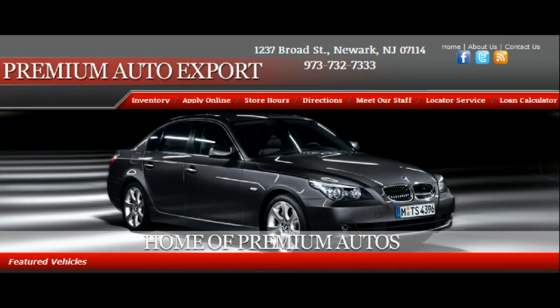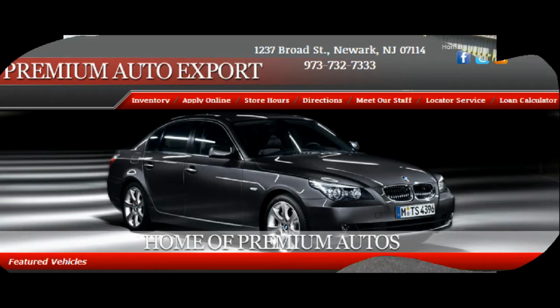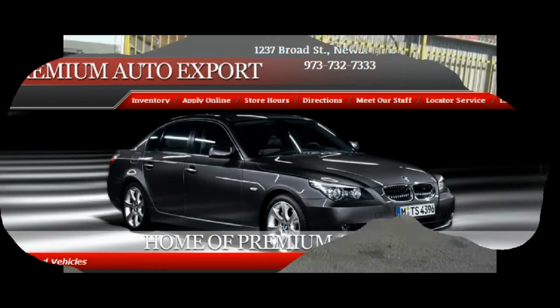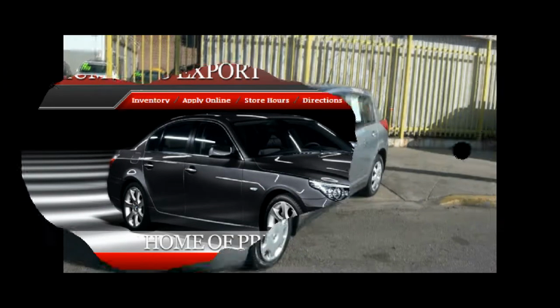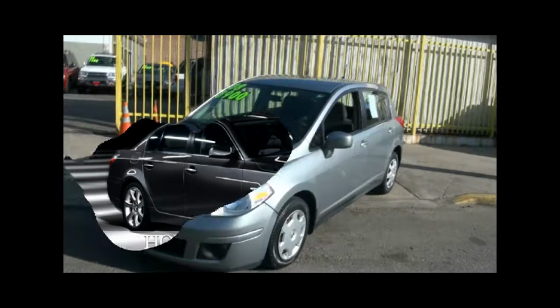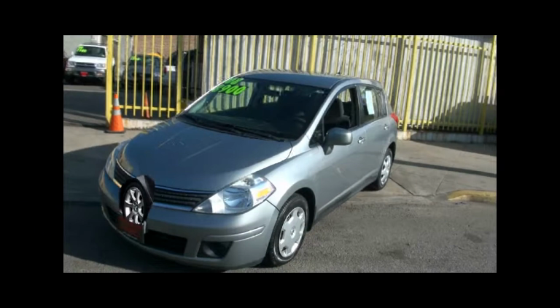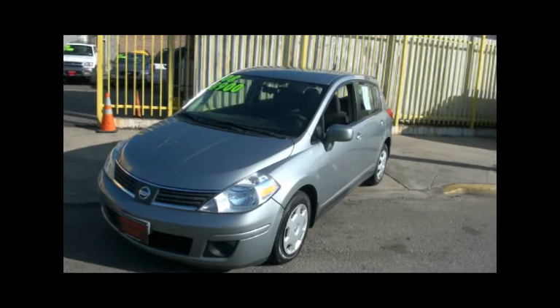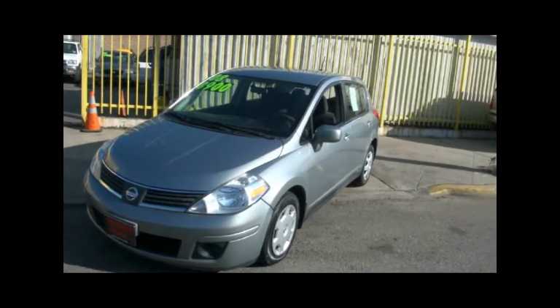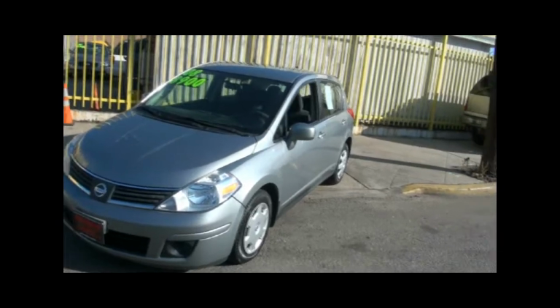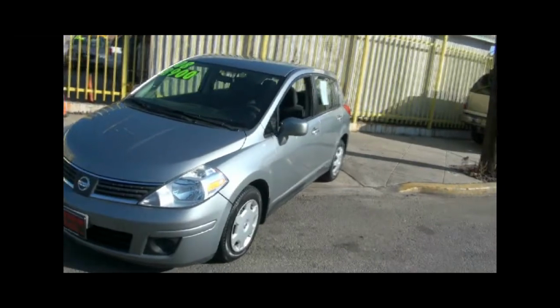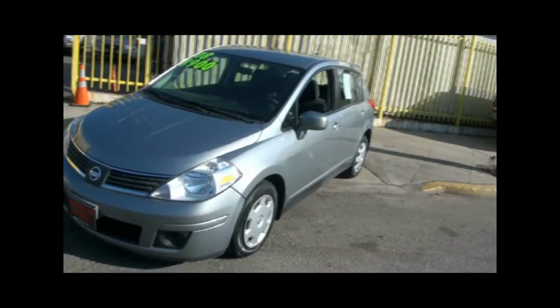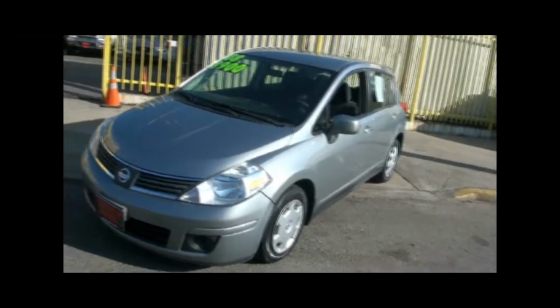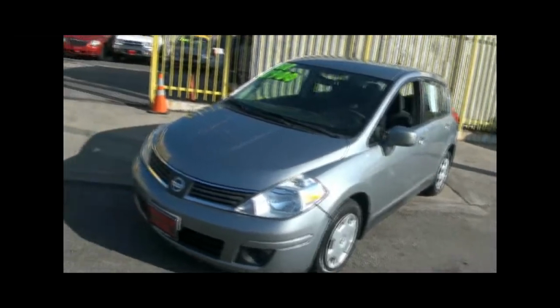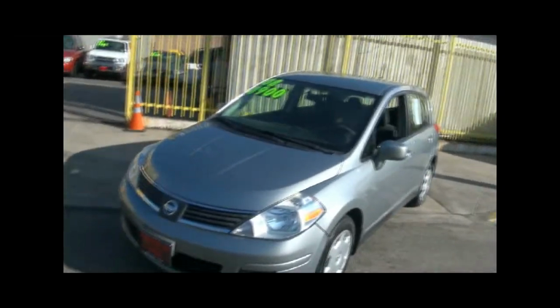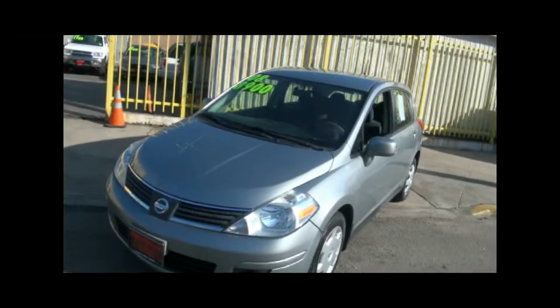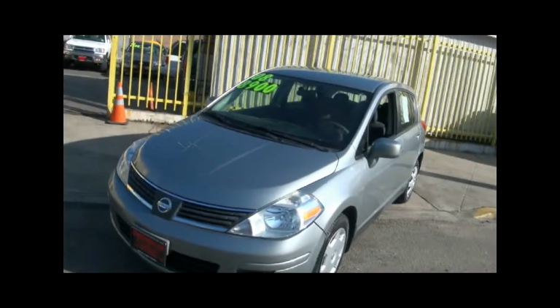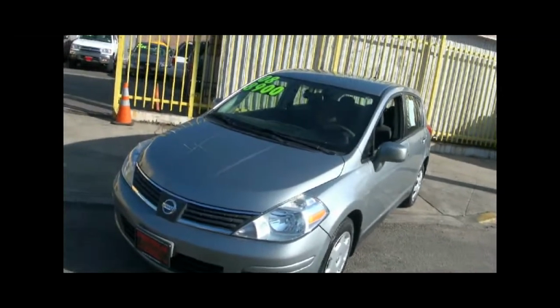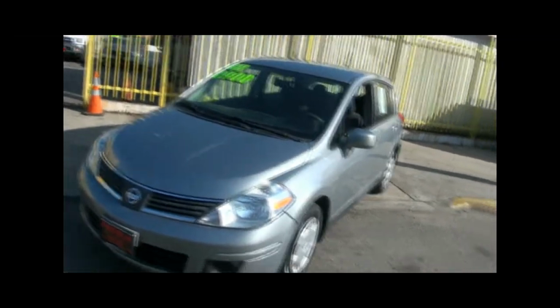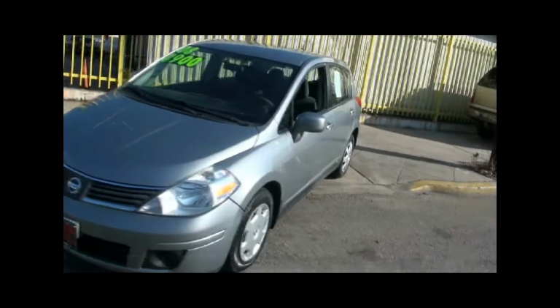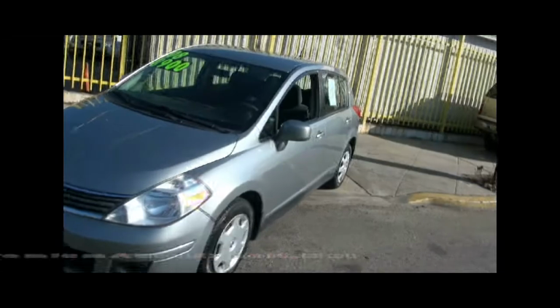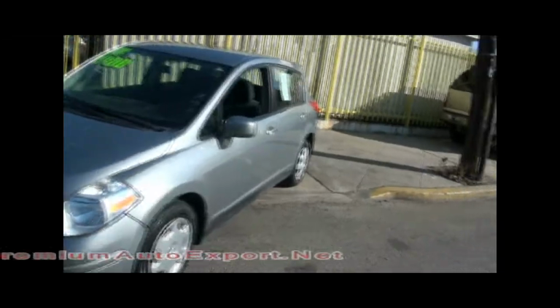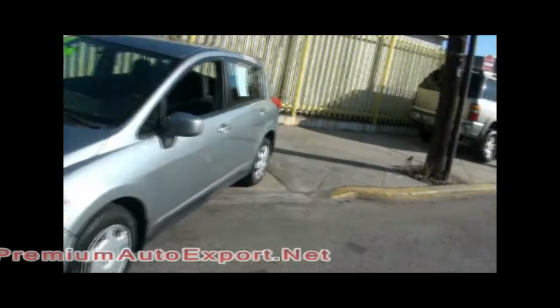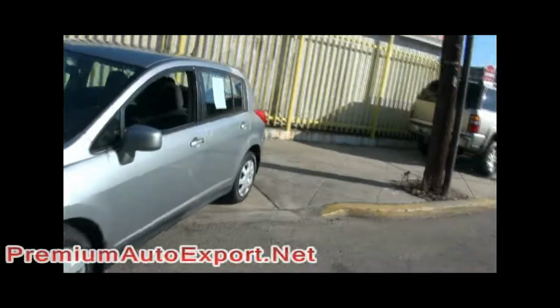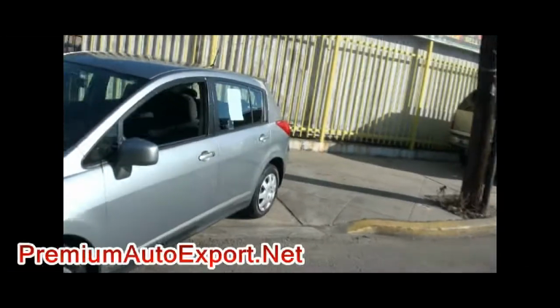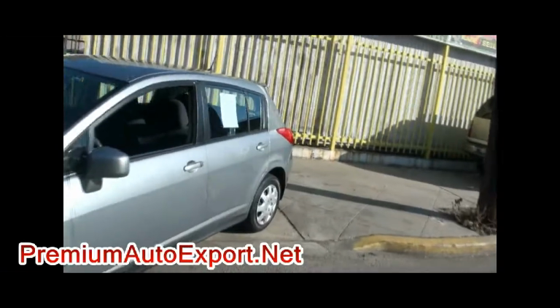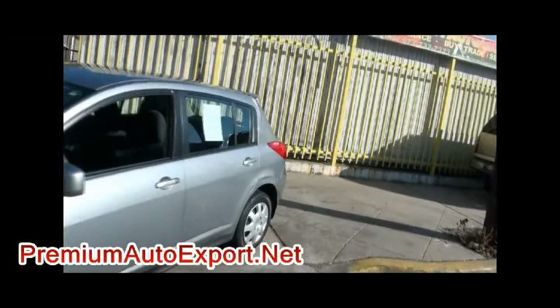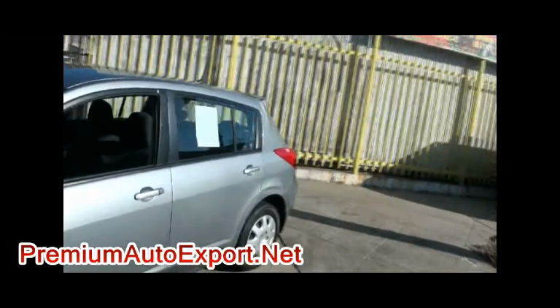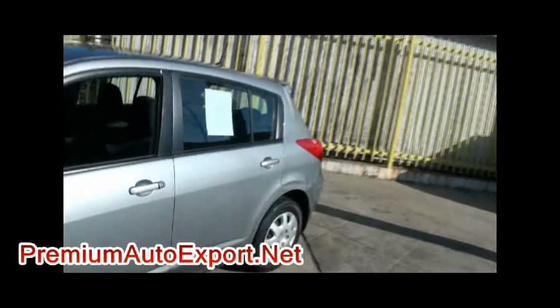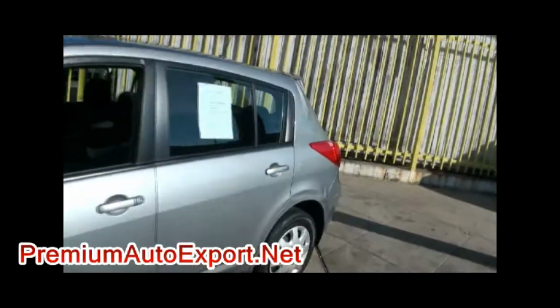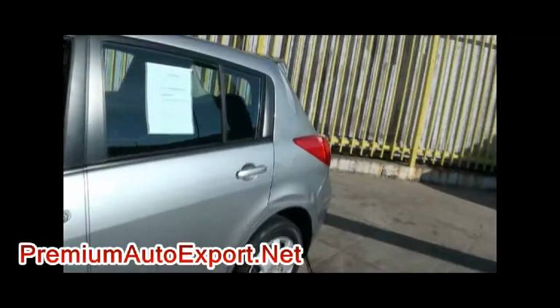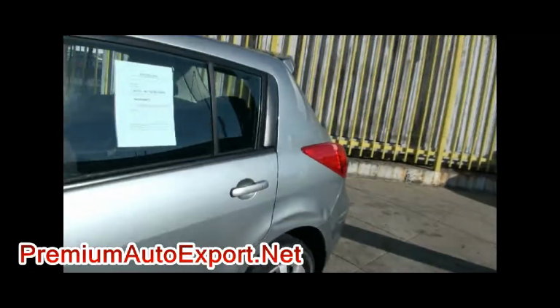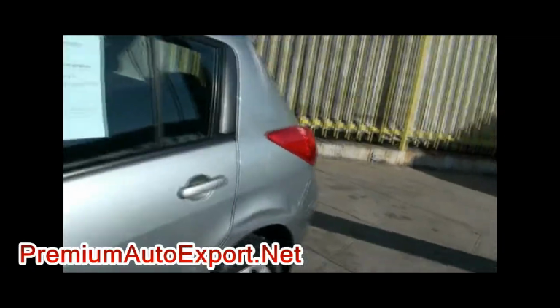Welcome to Premium Auto Export once again. Really nice 2008 Nissan Versa. We have the price right there on the window — $8,900. Come on down, we'll make a deal with you, get you on the road immediately.